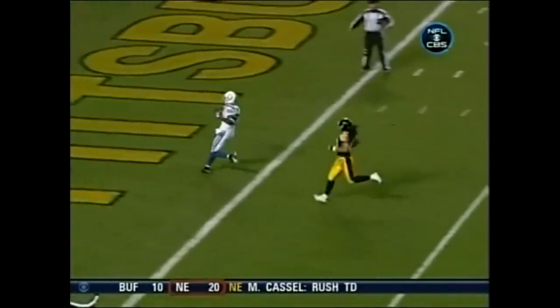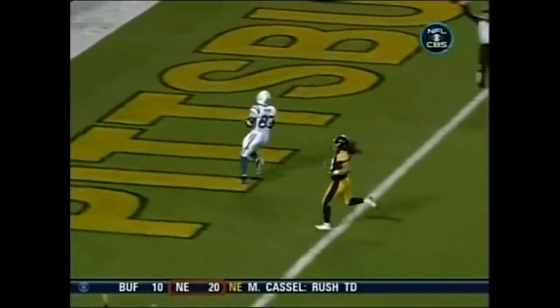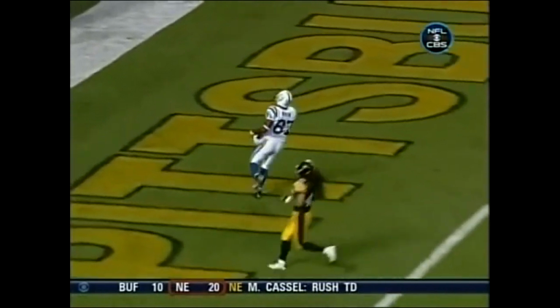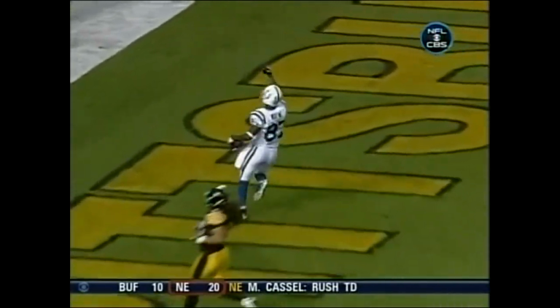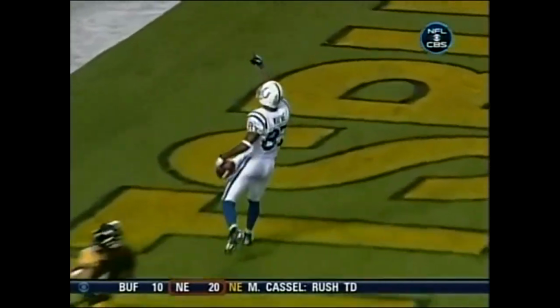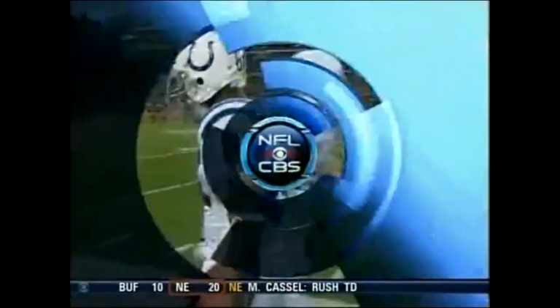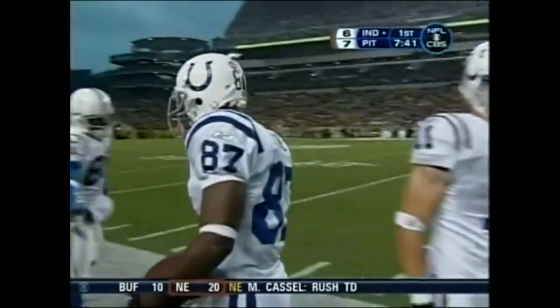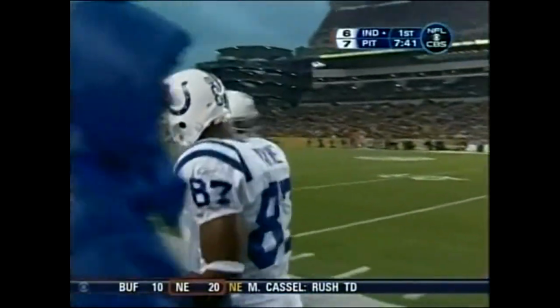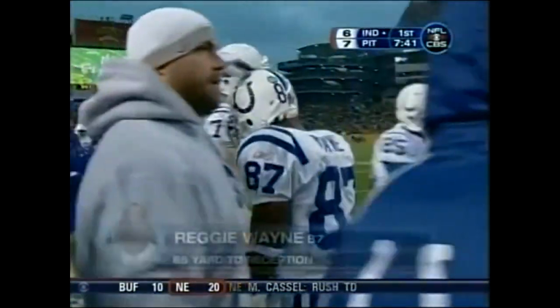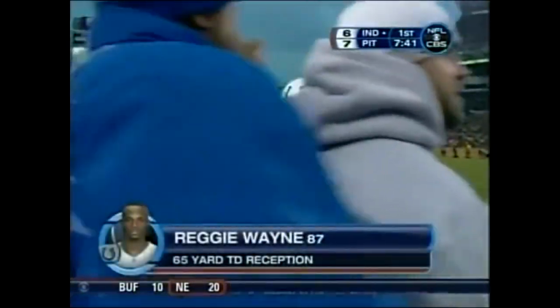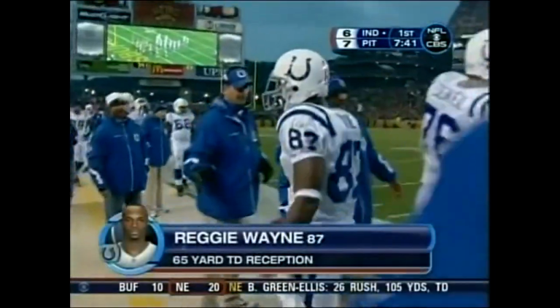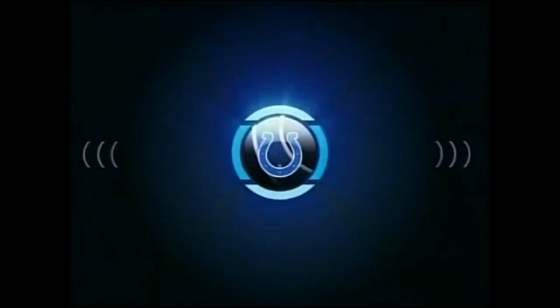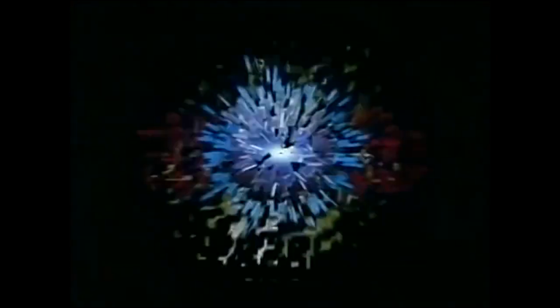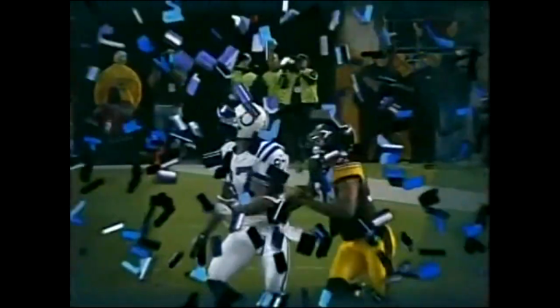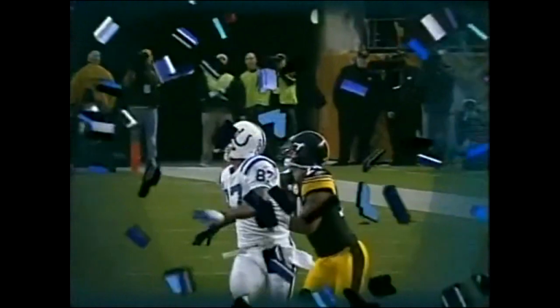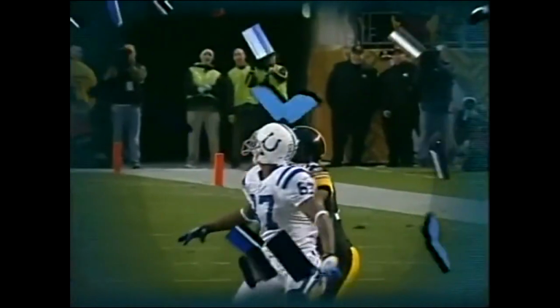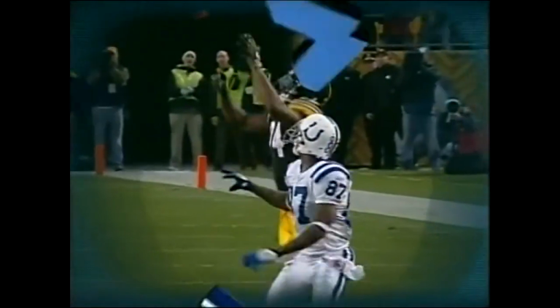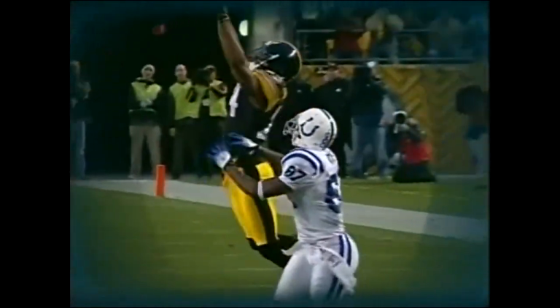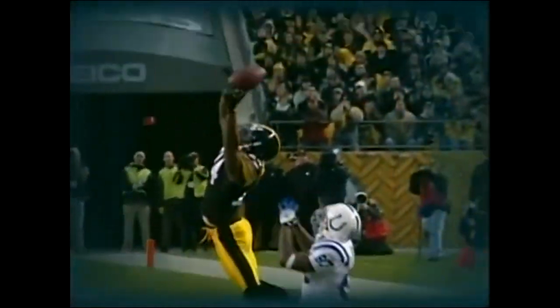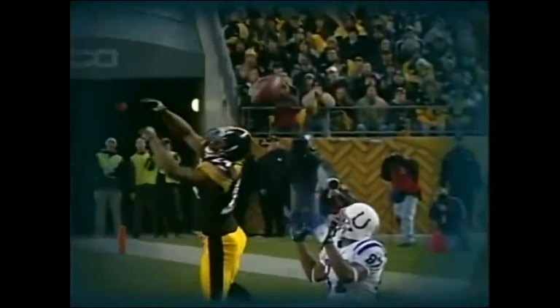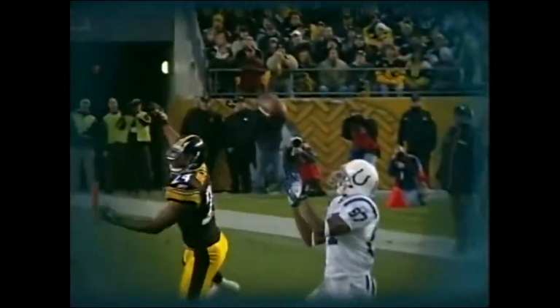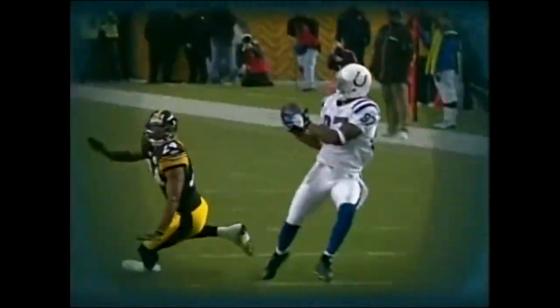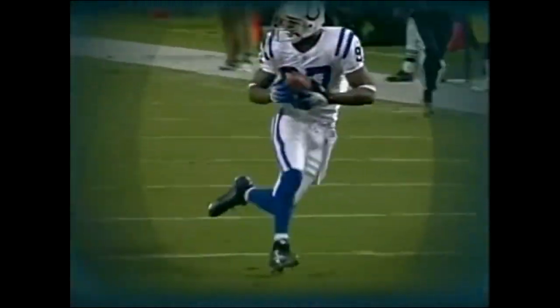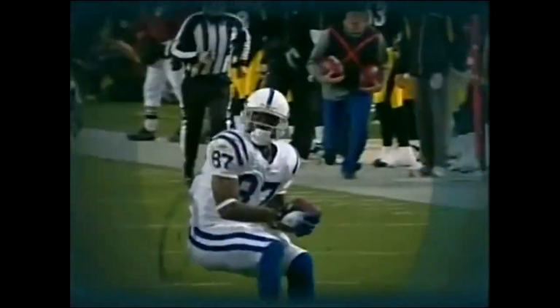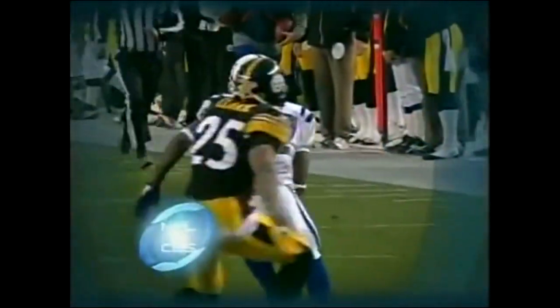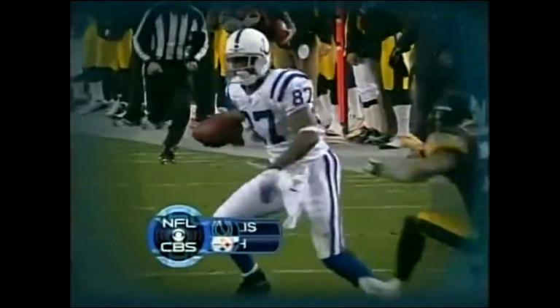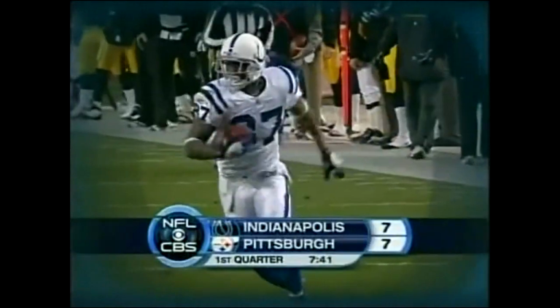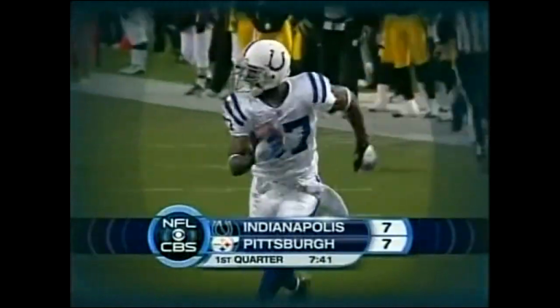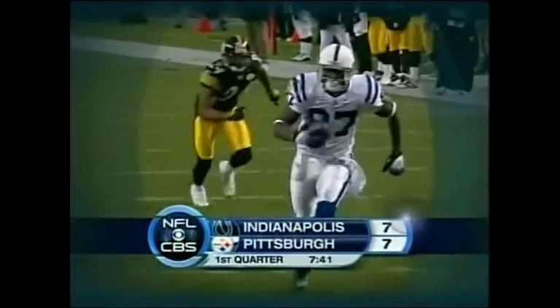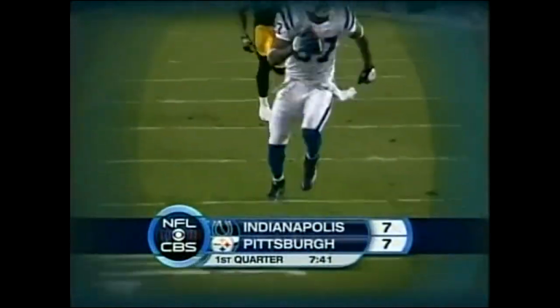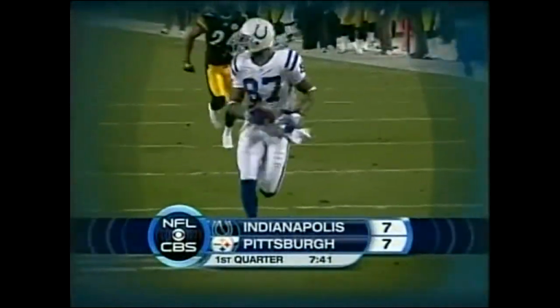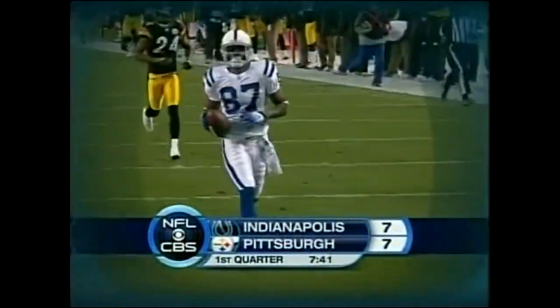Manning said we need big plays — we're going to throw it to win. Reggie Wayne, who had a pet snake his four years at Miami named Law, slithers his way across and away from Clark. He takes it in for the touchdown.